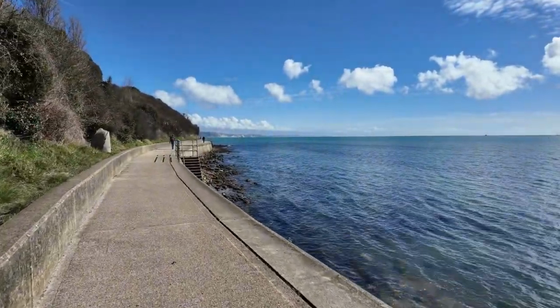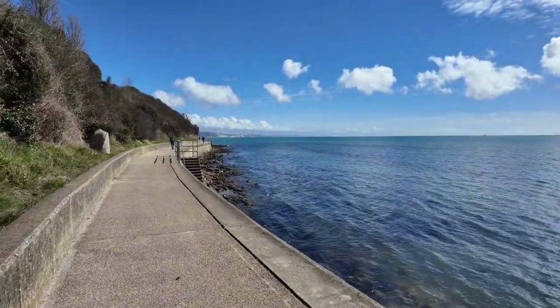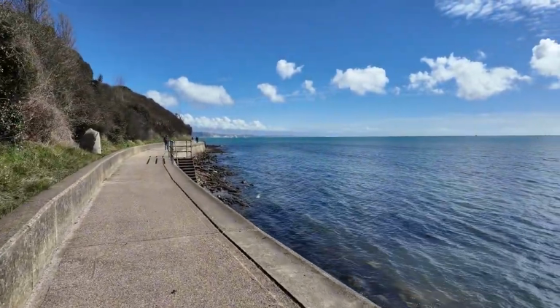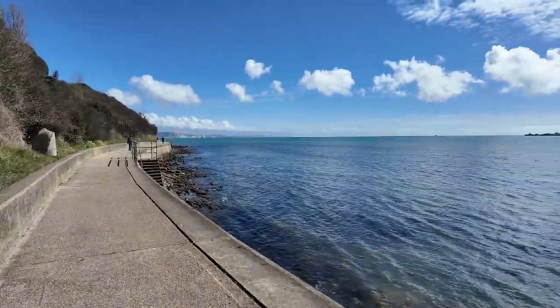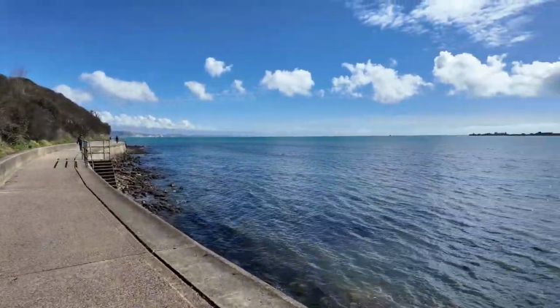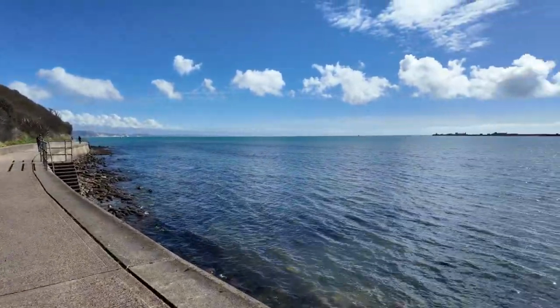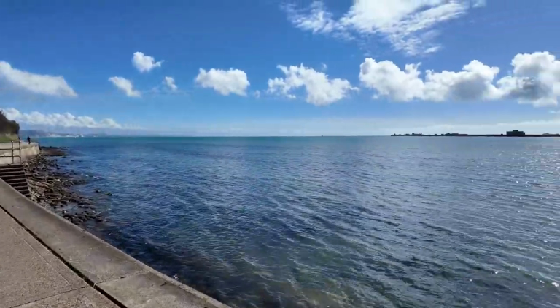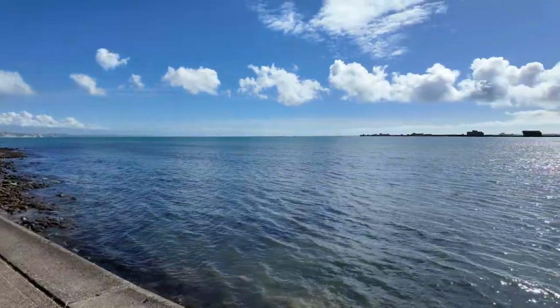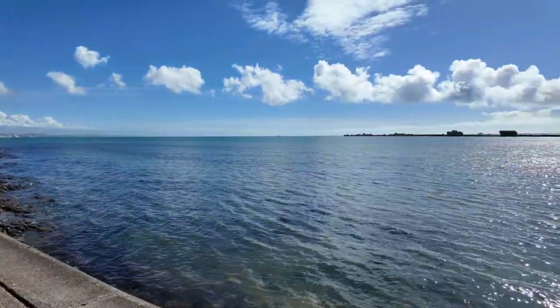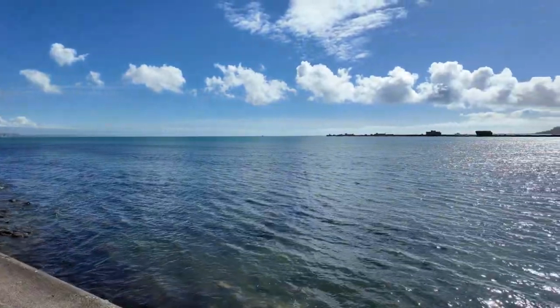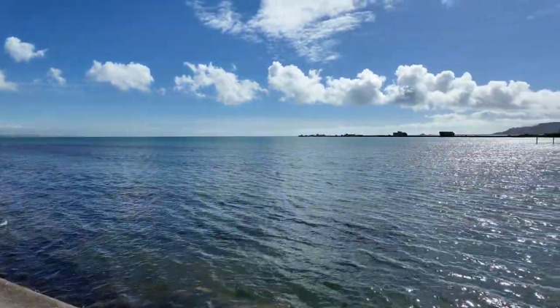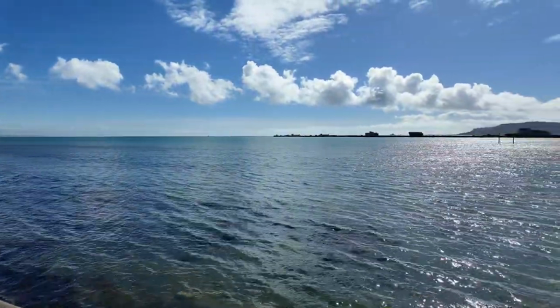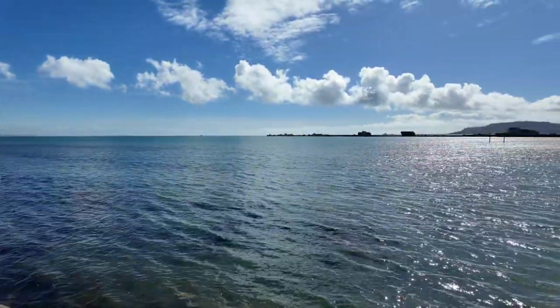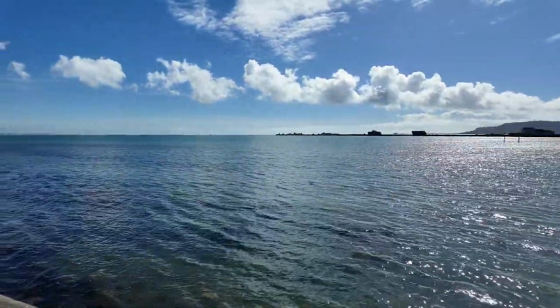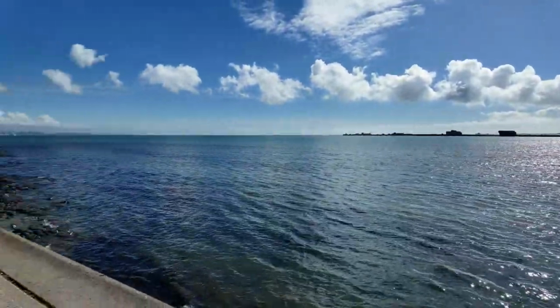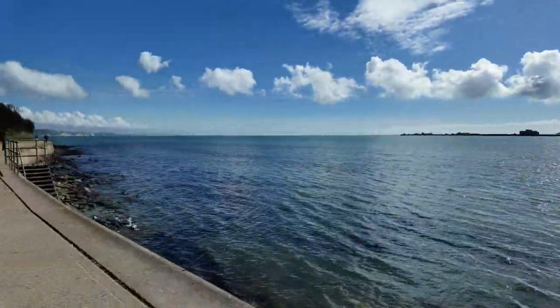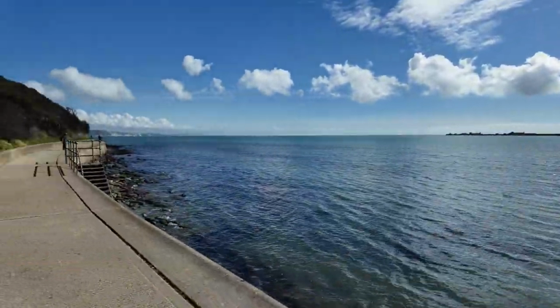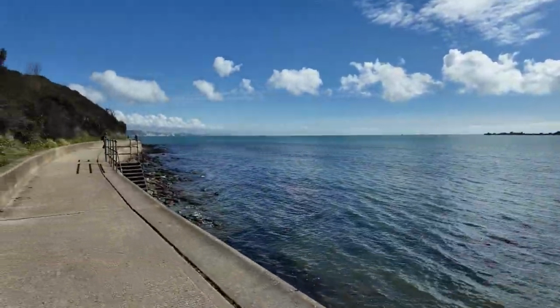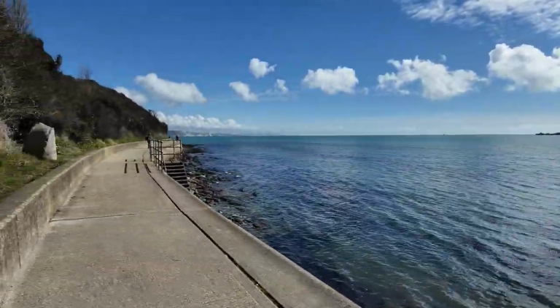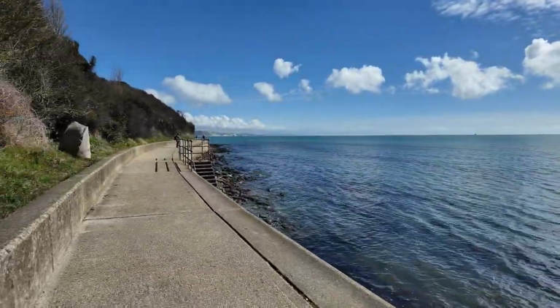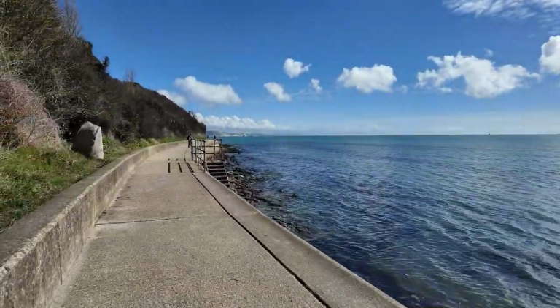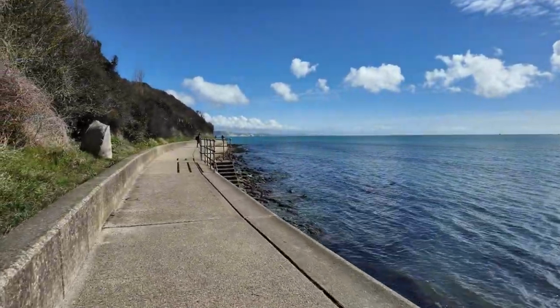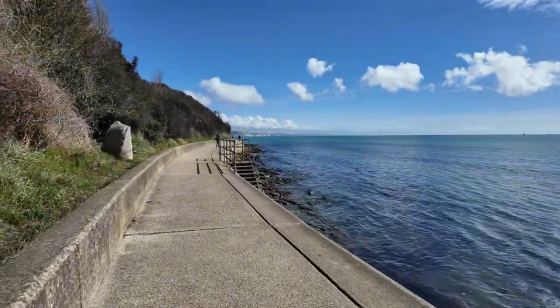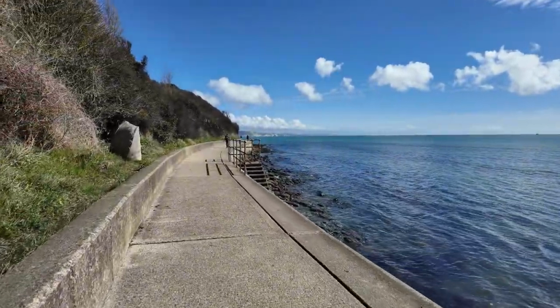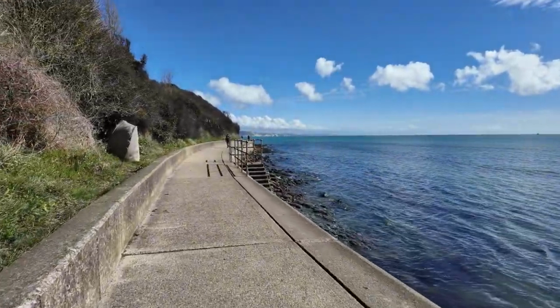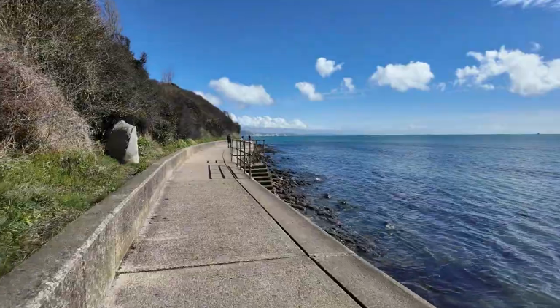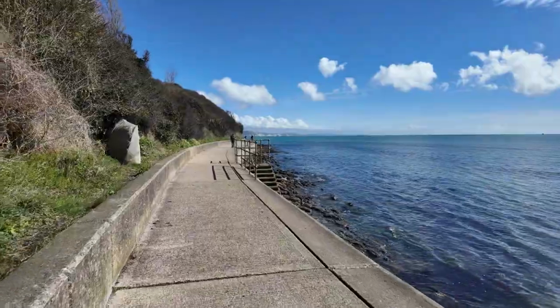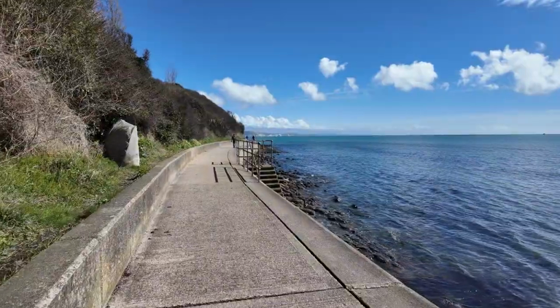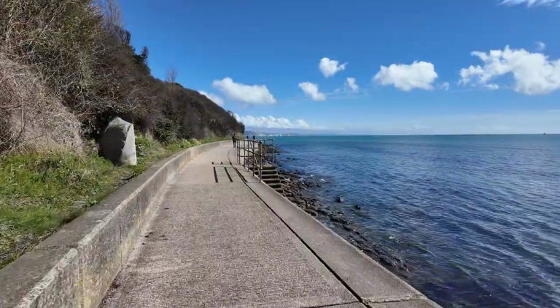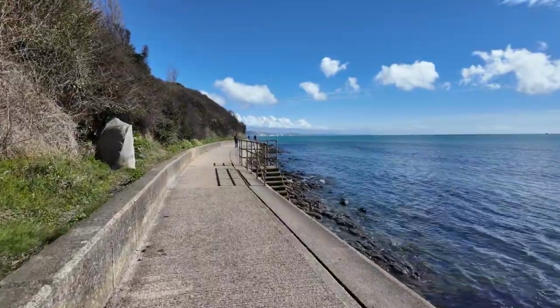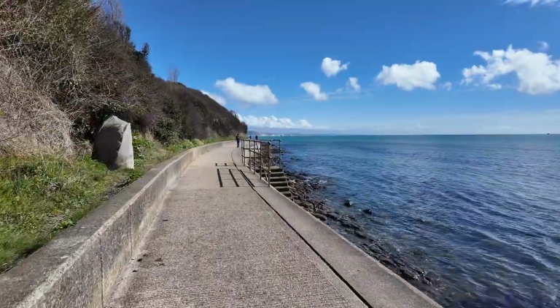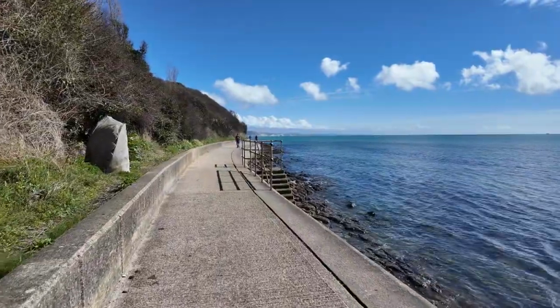There is a wall thingy down there somewhere. Not really sure where that is at the moment, but we'll soon find it.